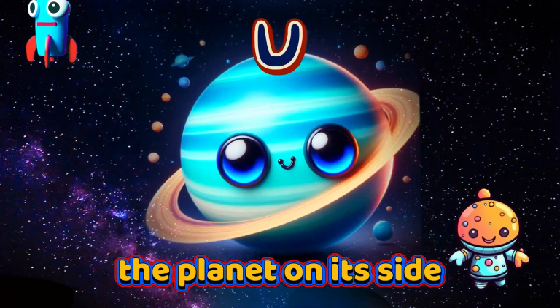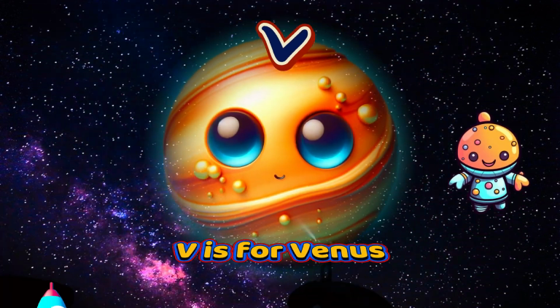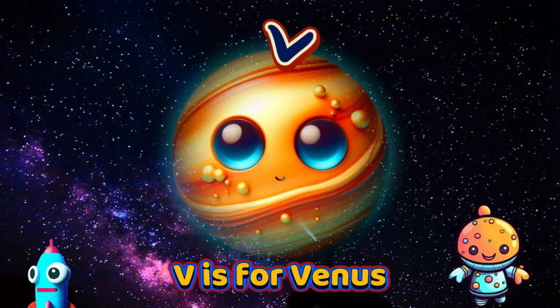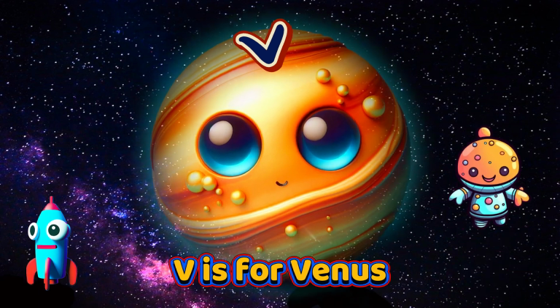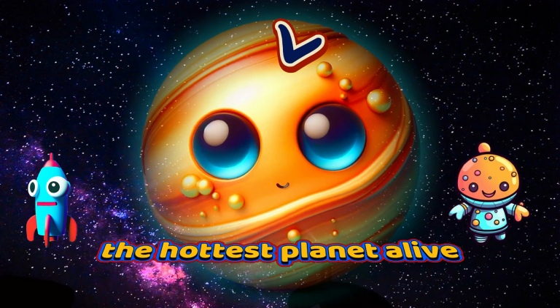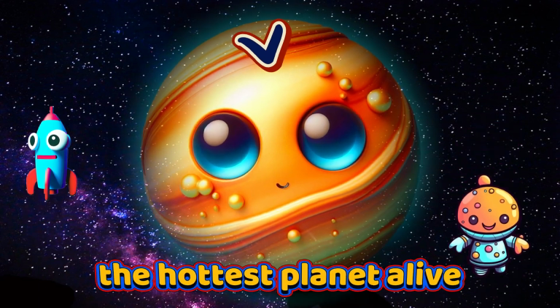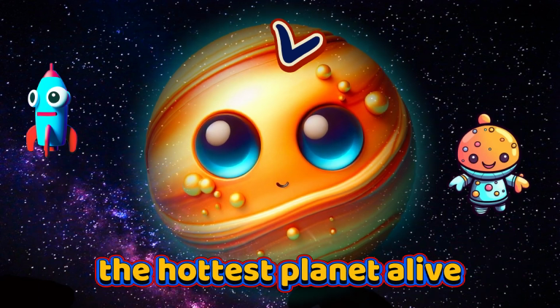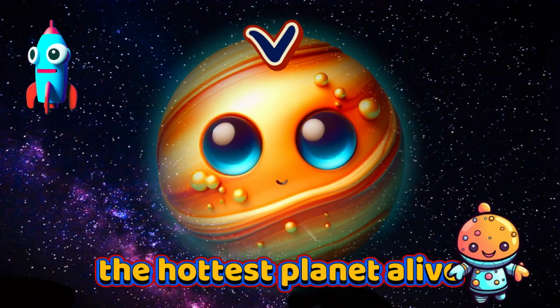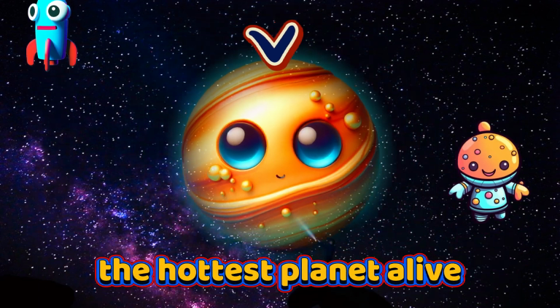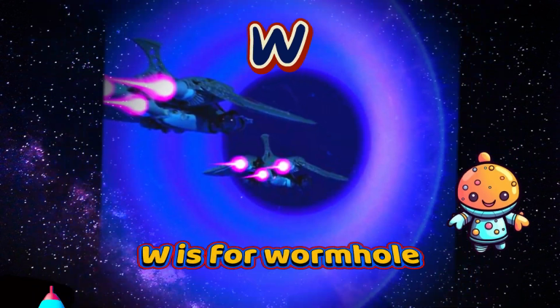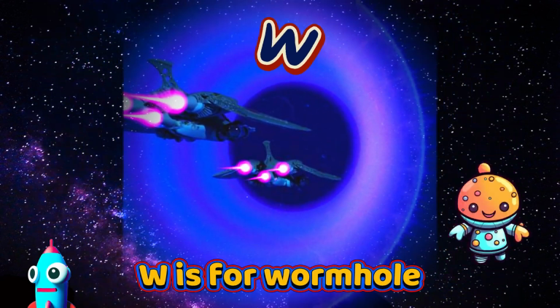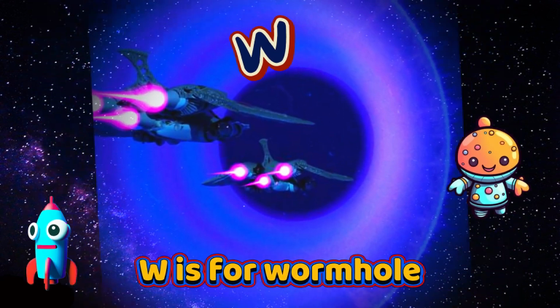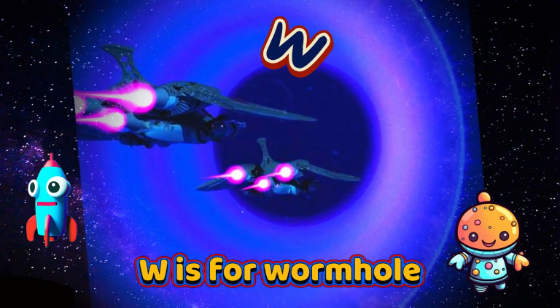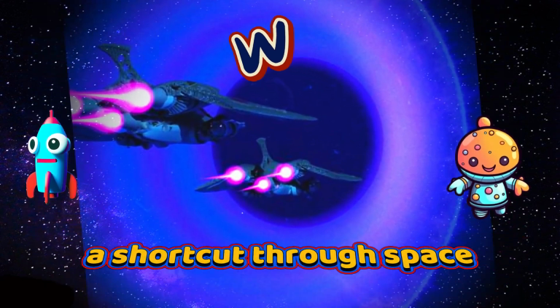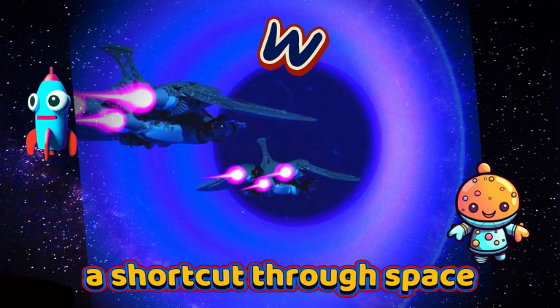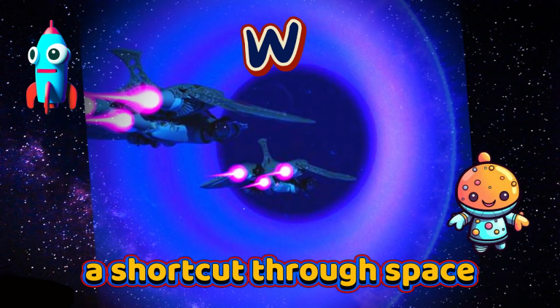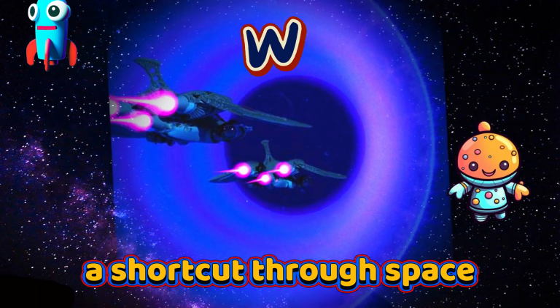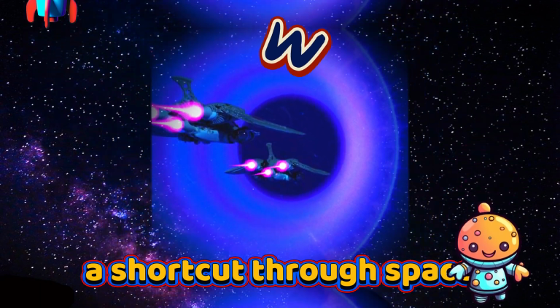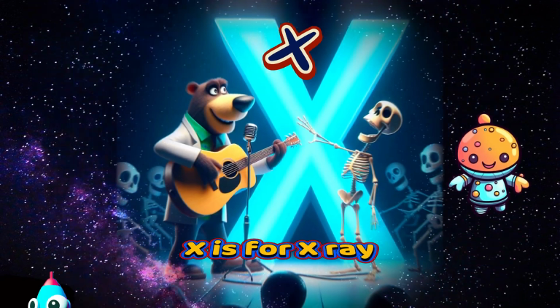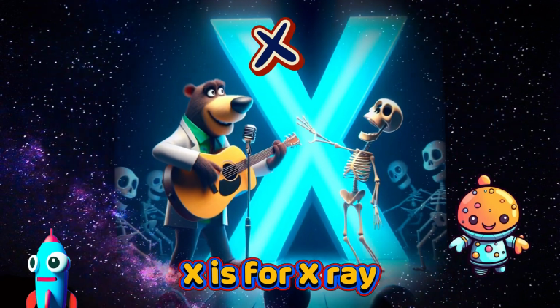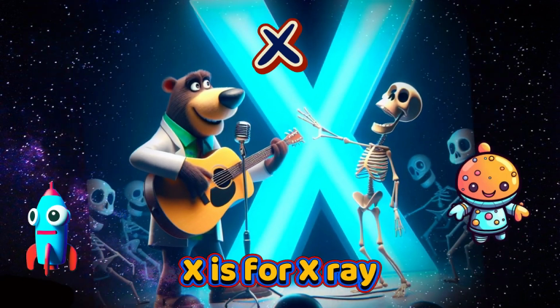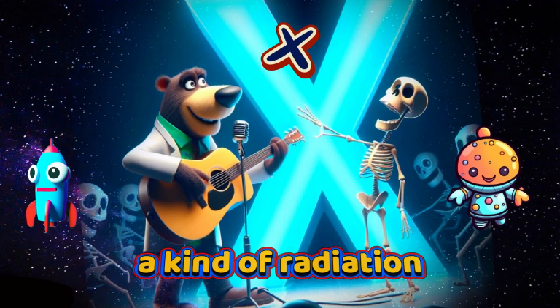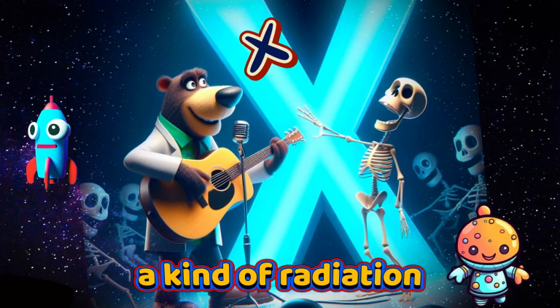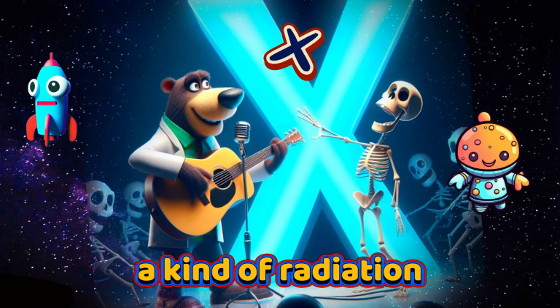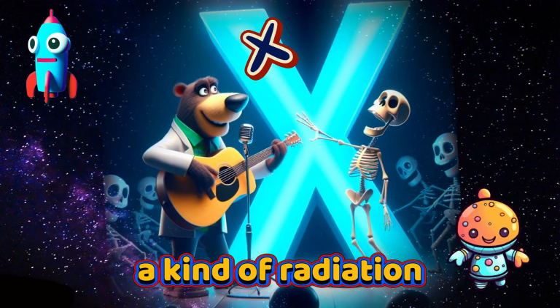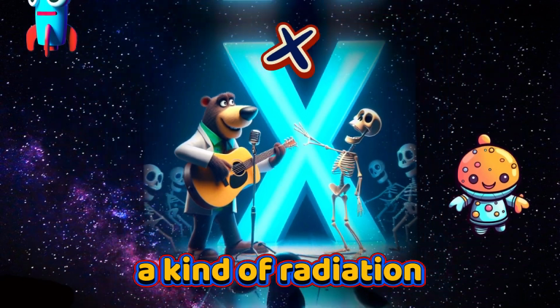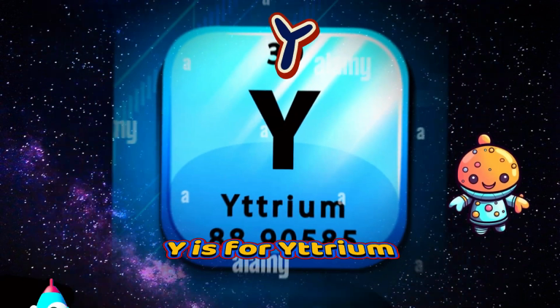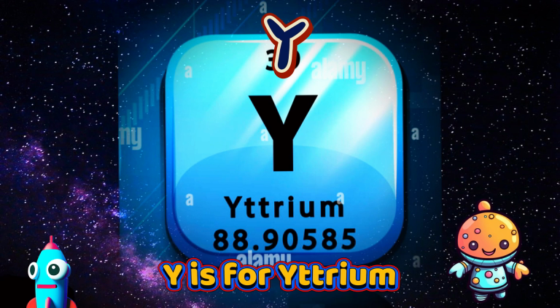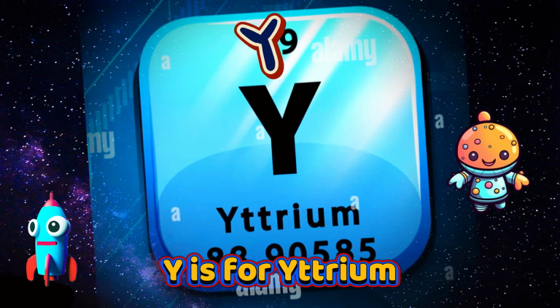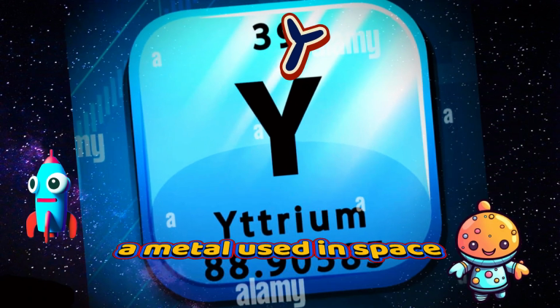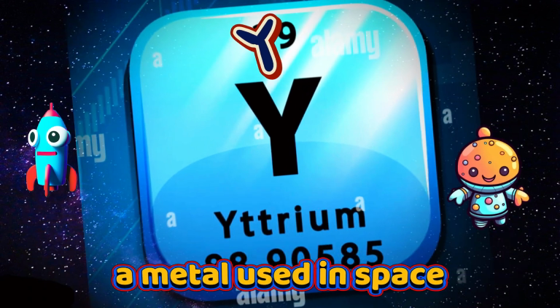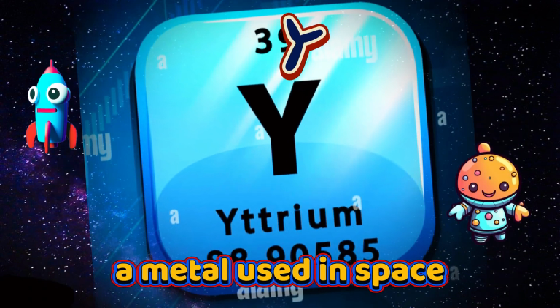V is for Venus, the hottest planet alive. W is for Wormhole, a shortcut through space. X is for X-ray, a kind of radiation. Y is for Yttrium, a metal used in space.